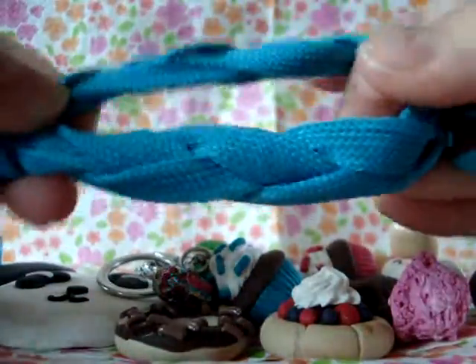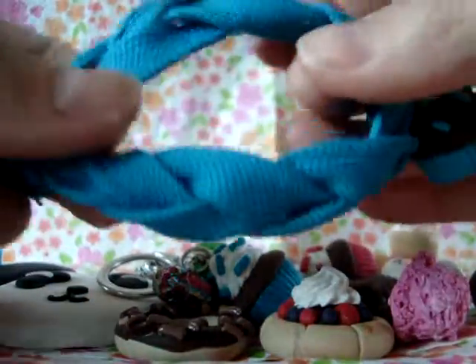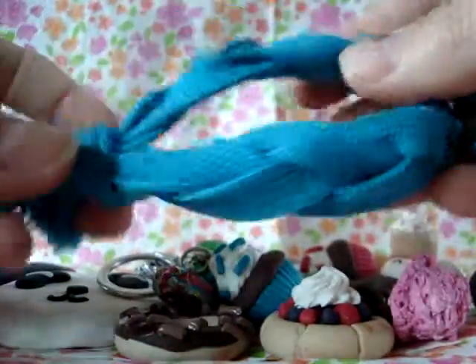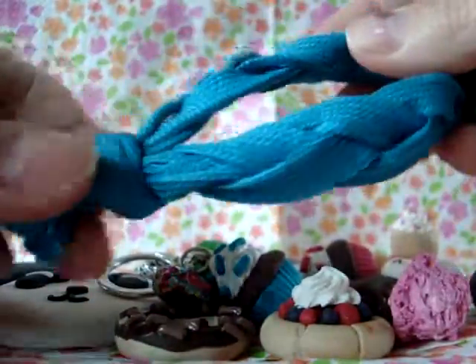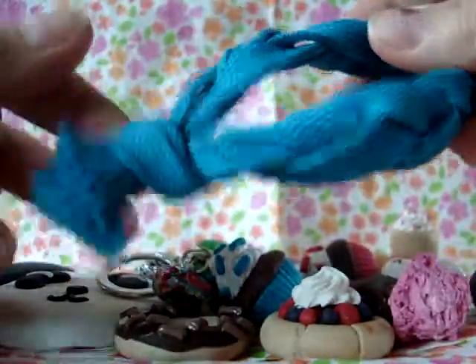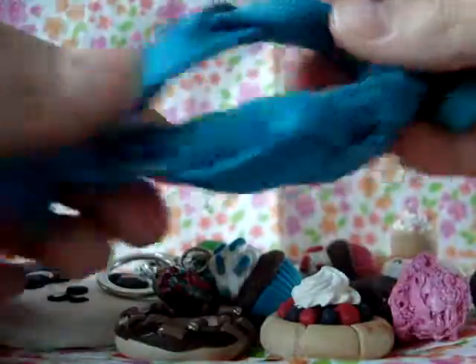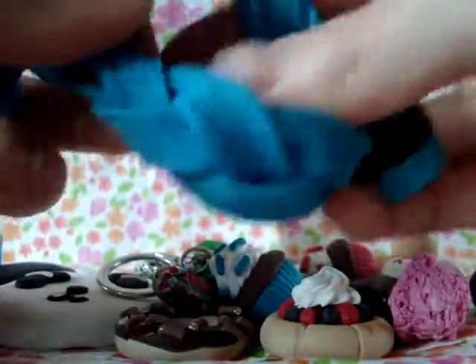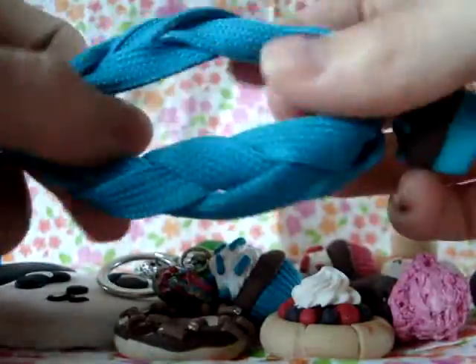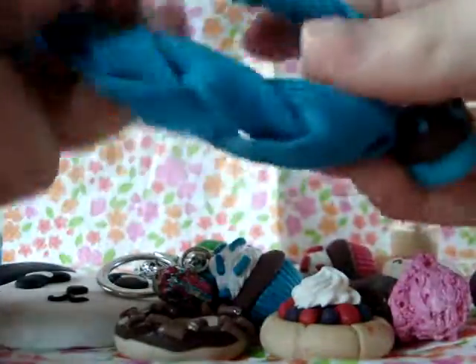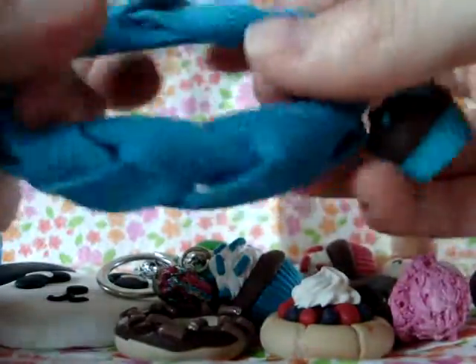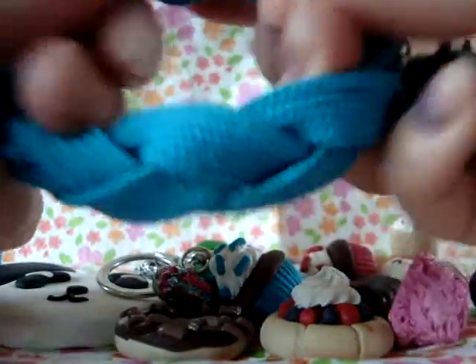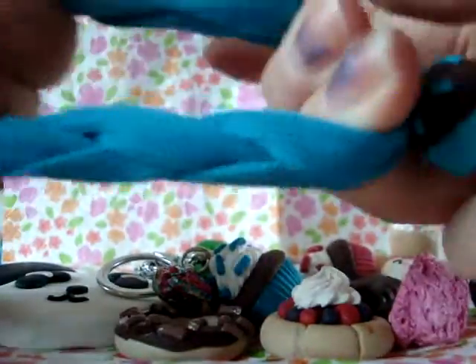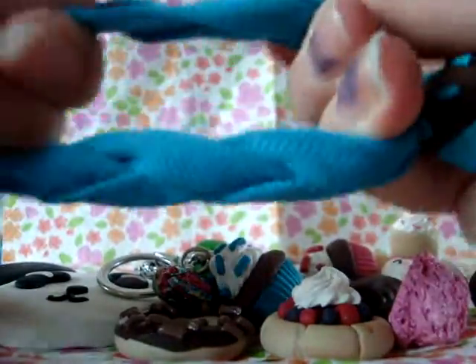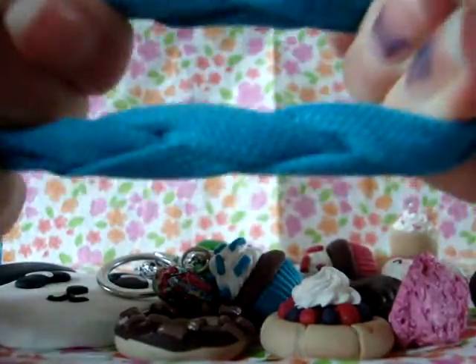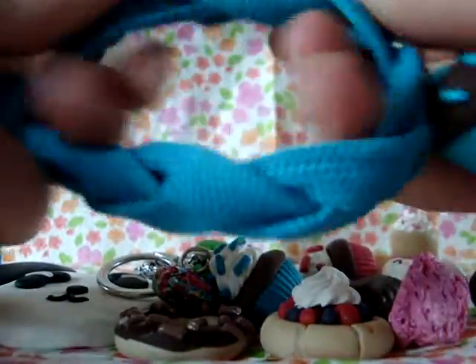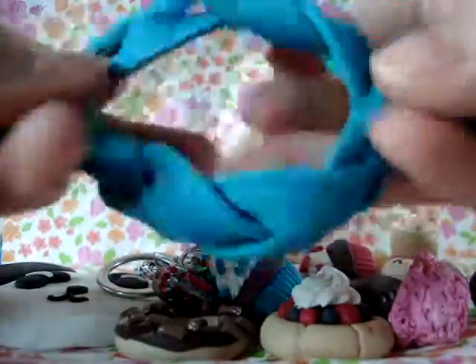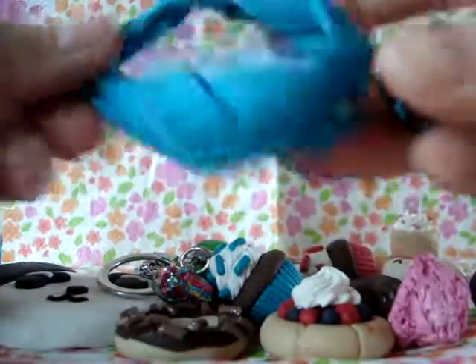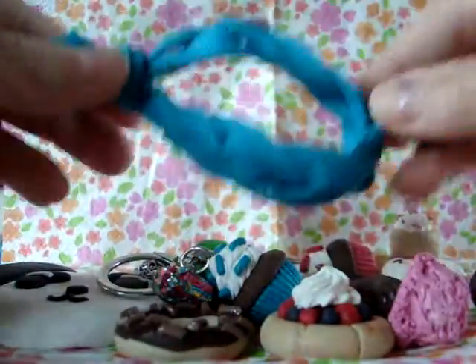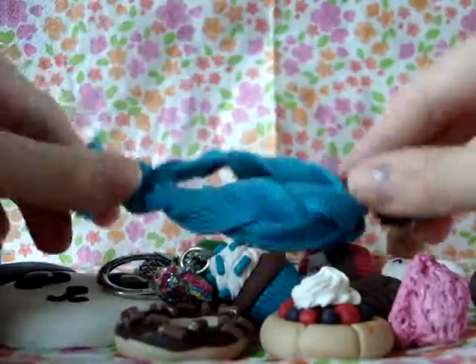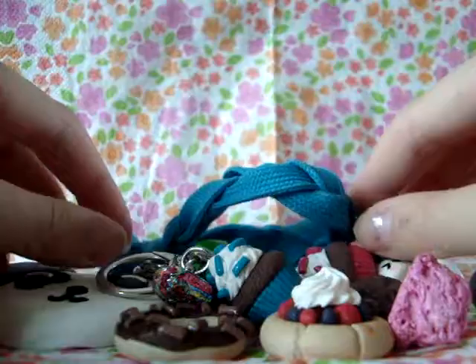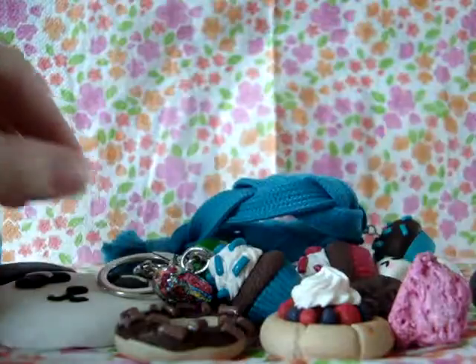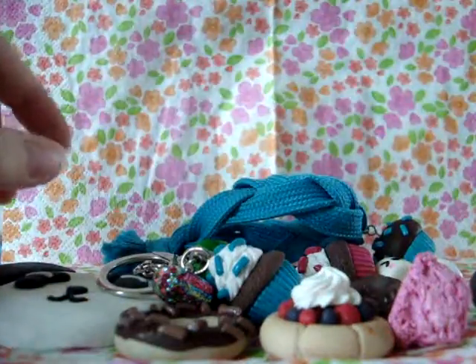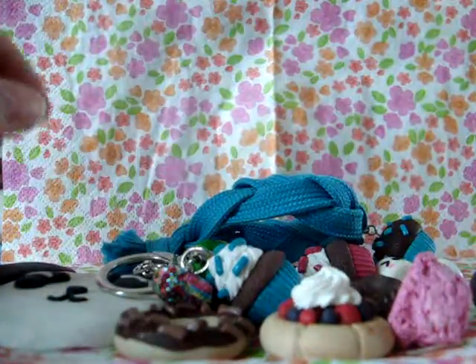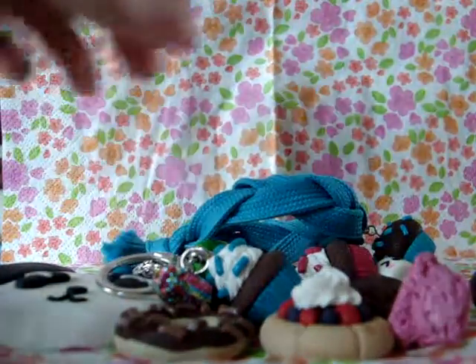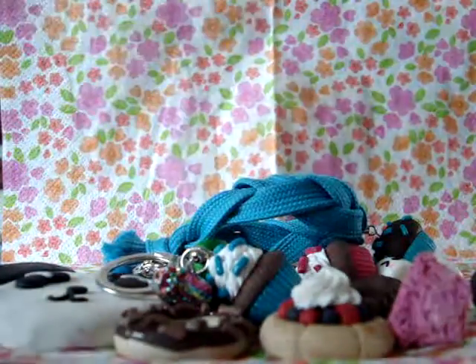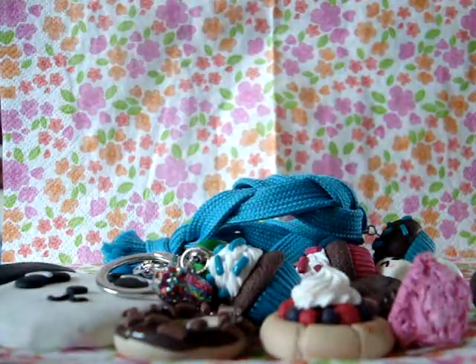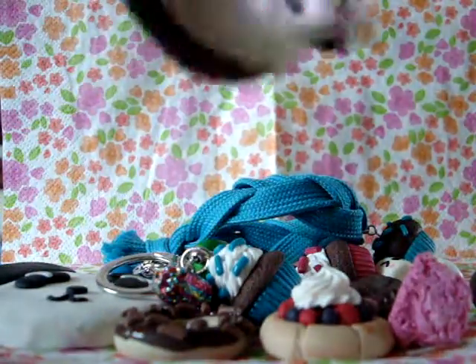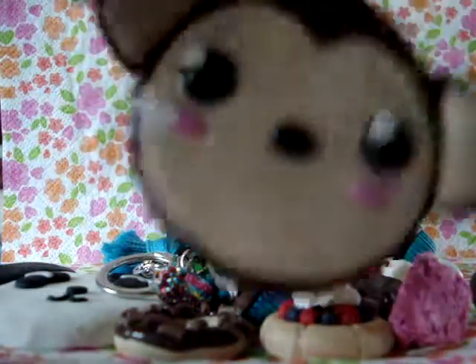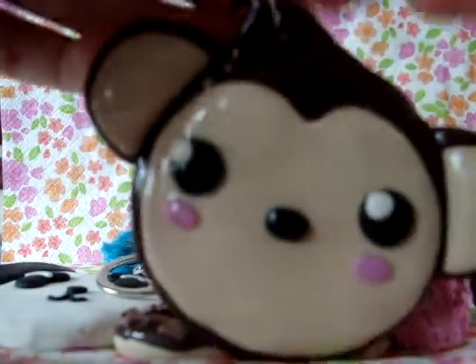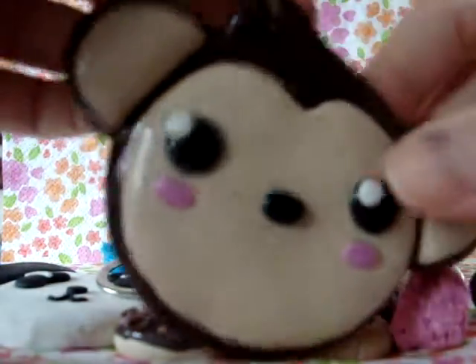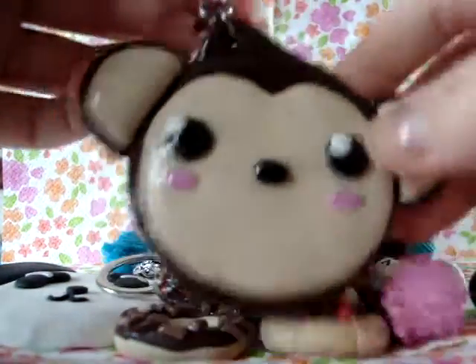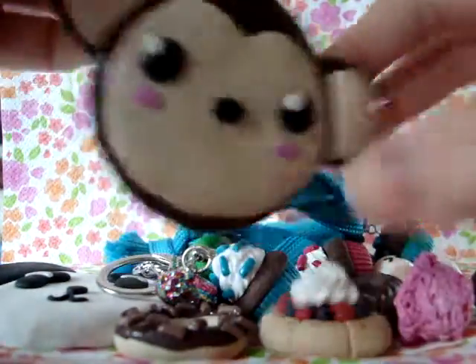I'm going to wear this to school pretty much every day. It's made with a basic knot but the lace is stretchy so I can get it on. And lastly I have this monkey face.